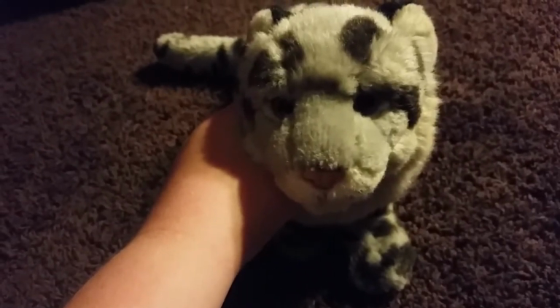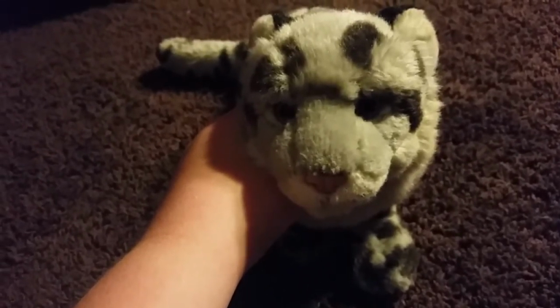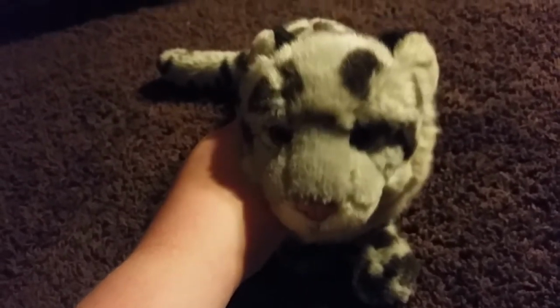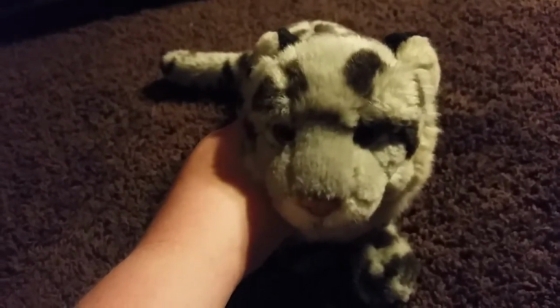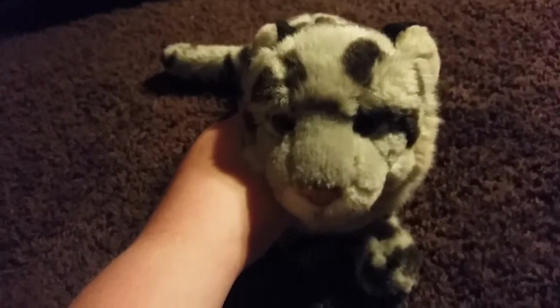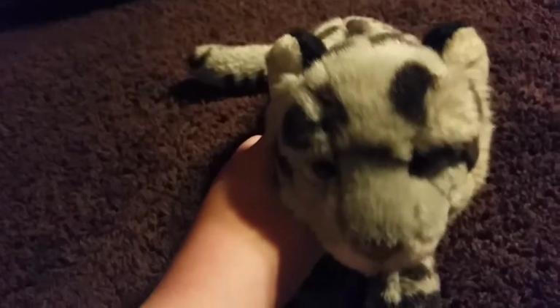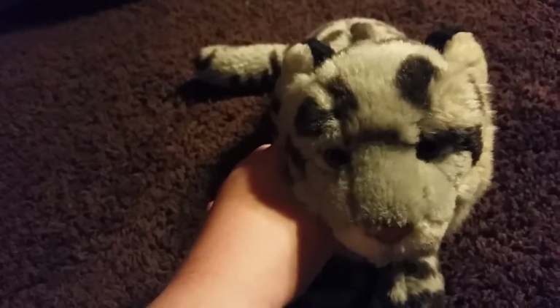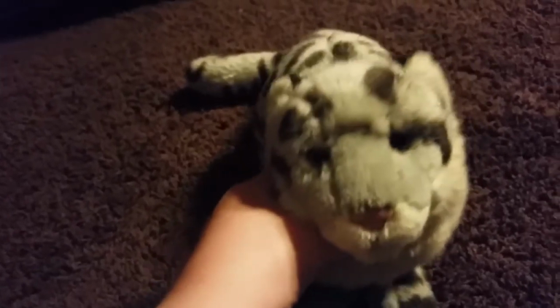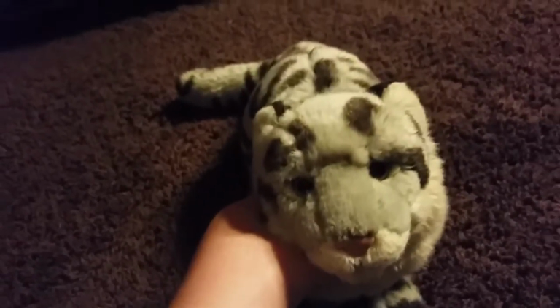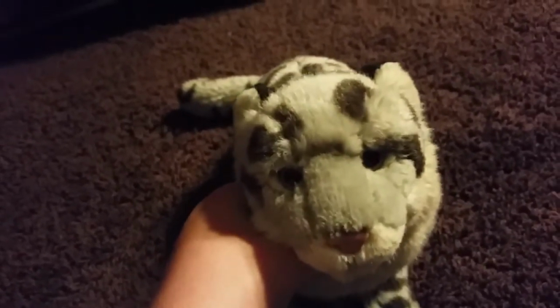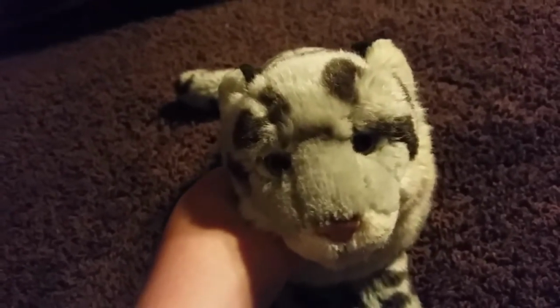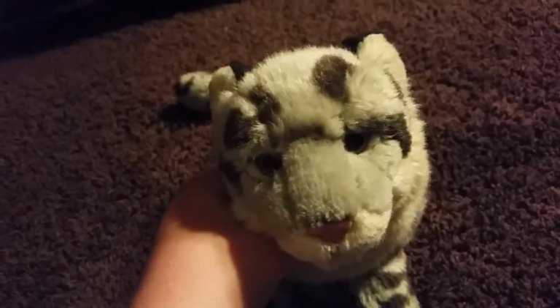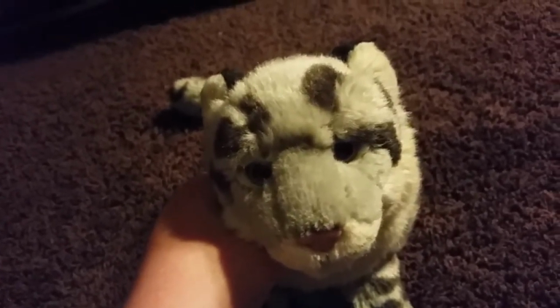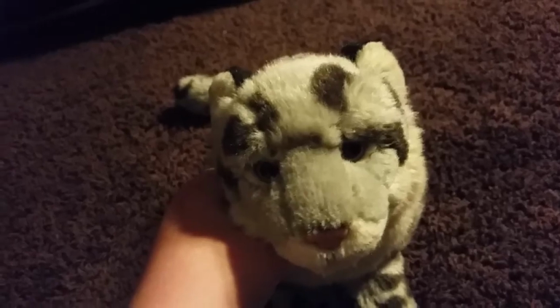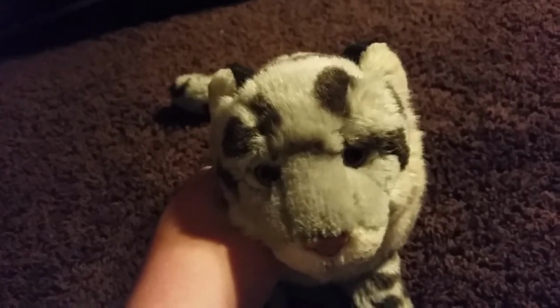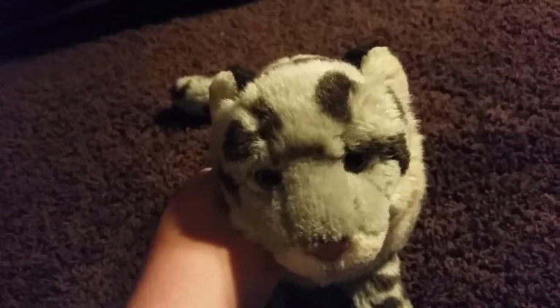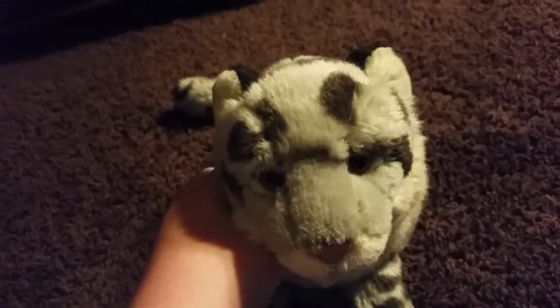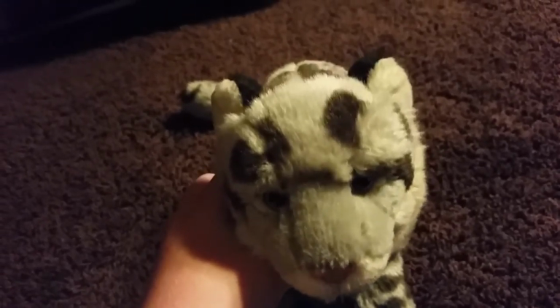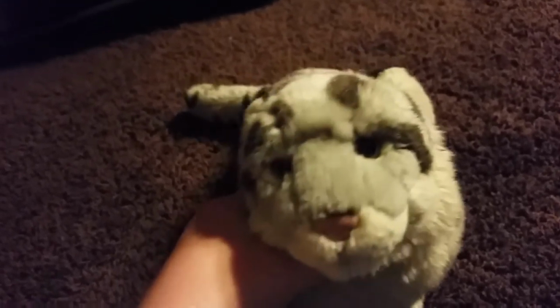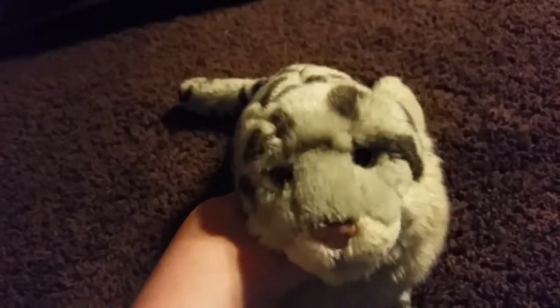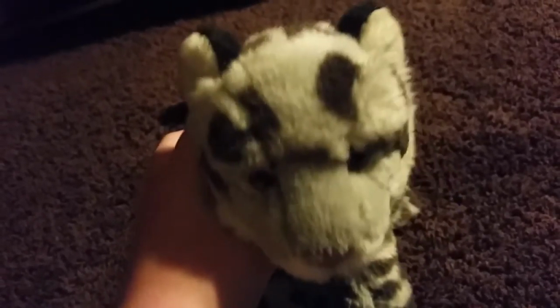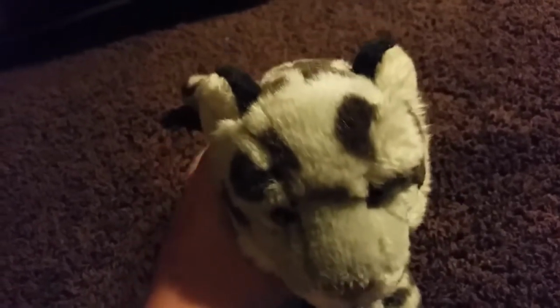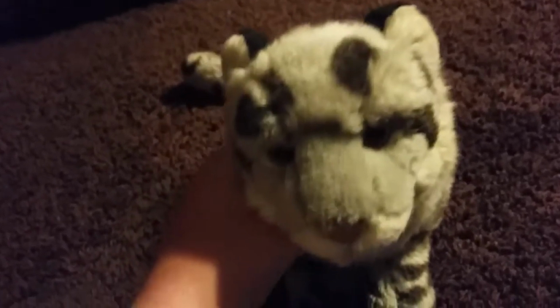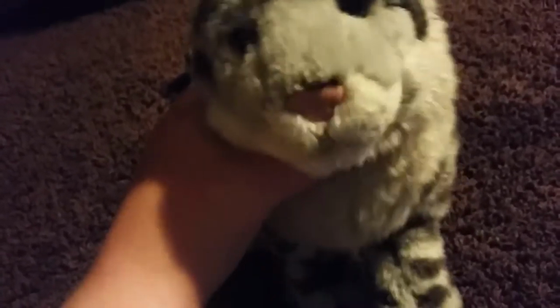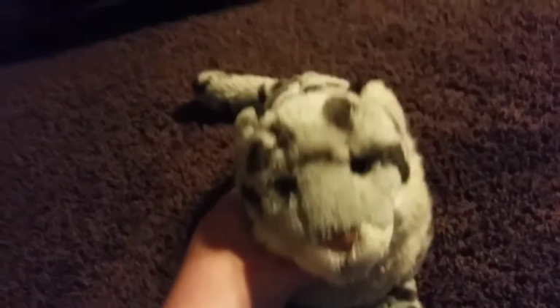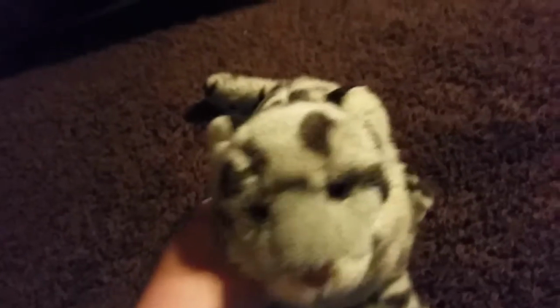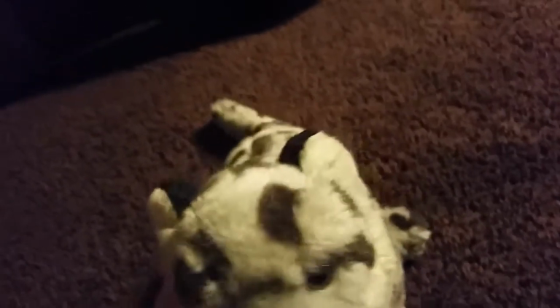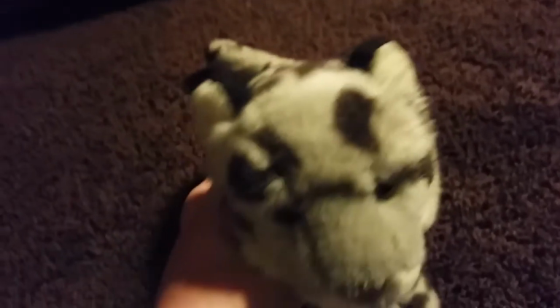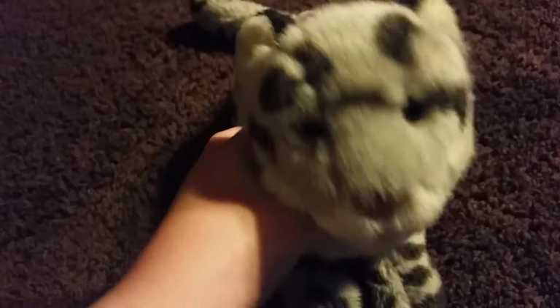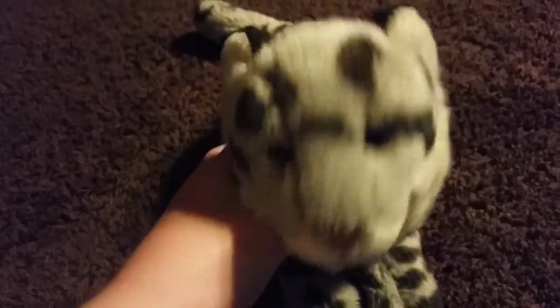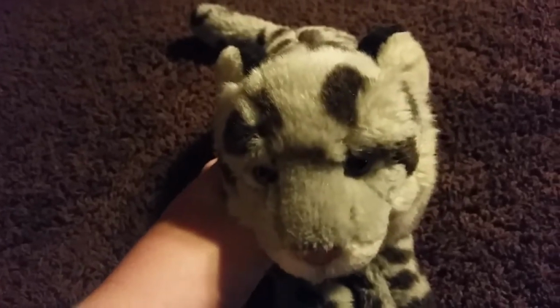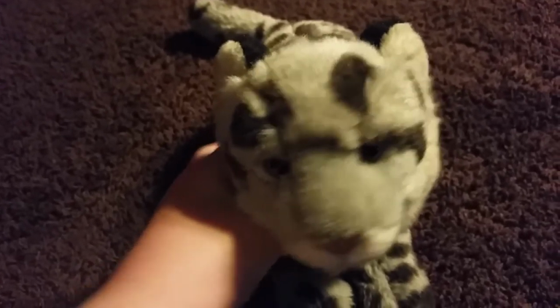Hey guys, it's Dramakins358 and I'm doing a video on all of my Webkinz.